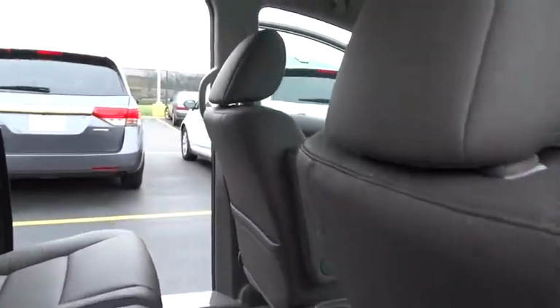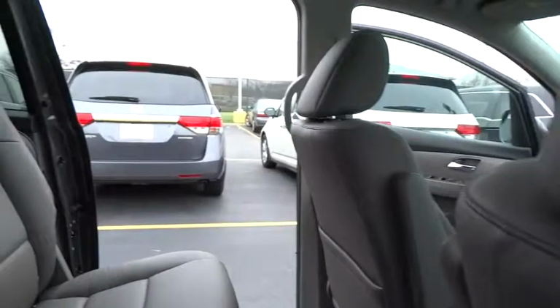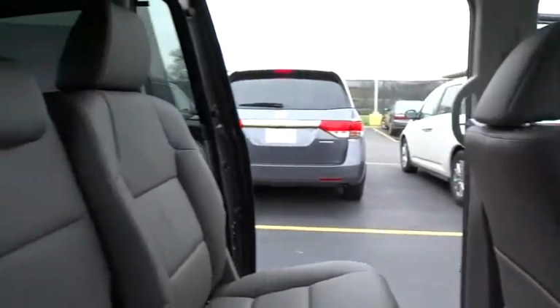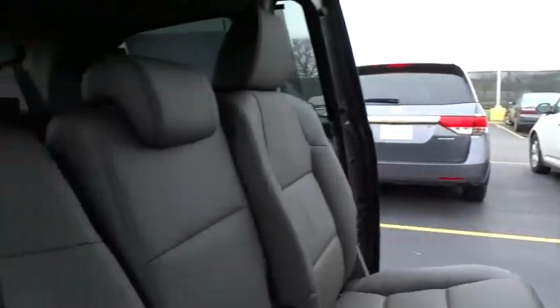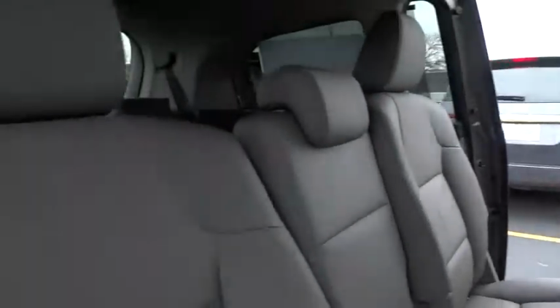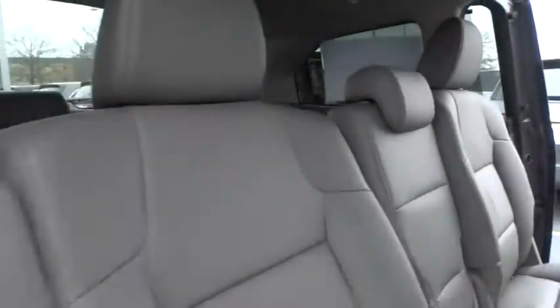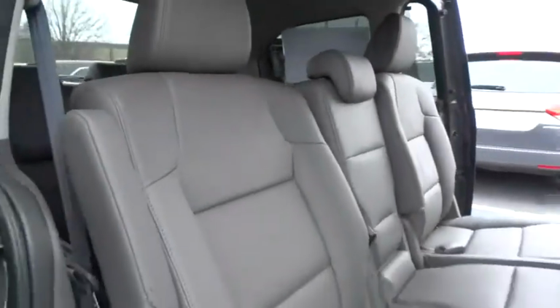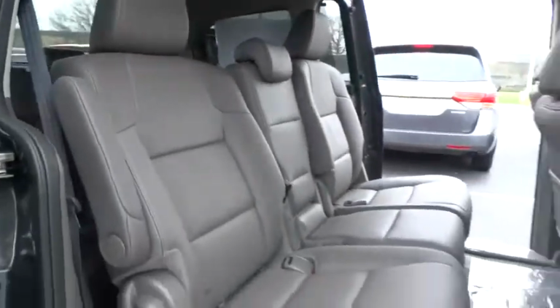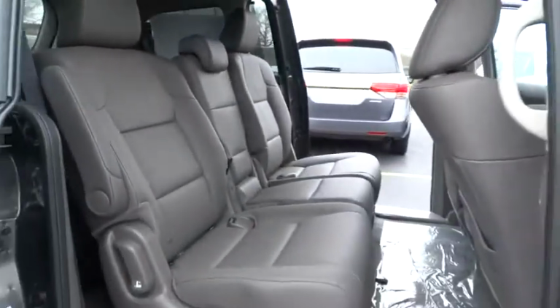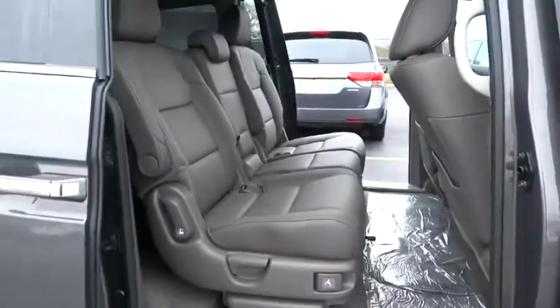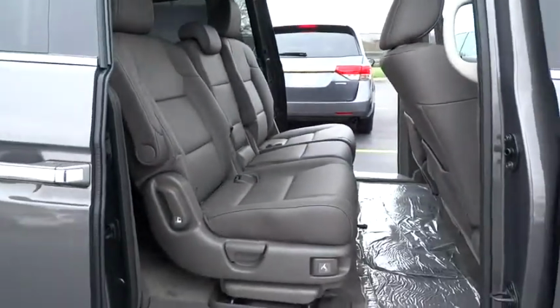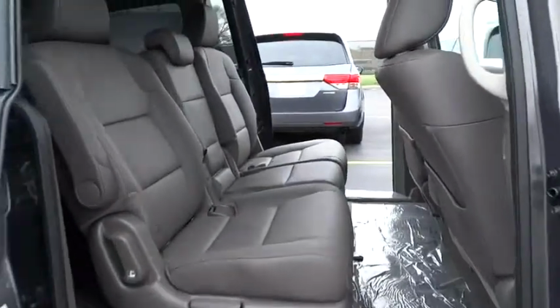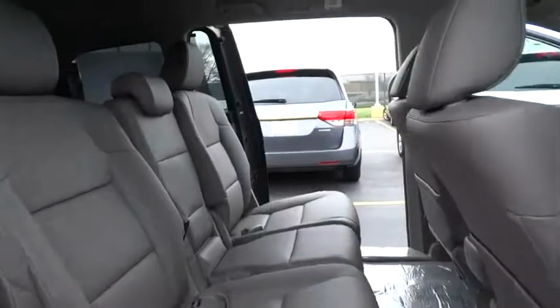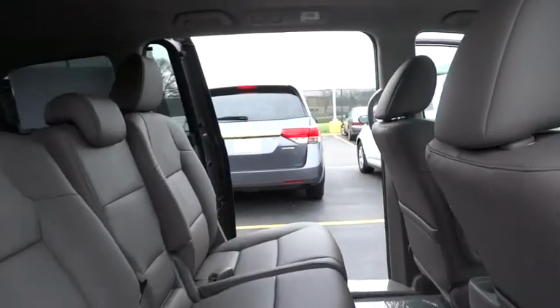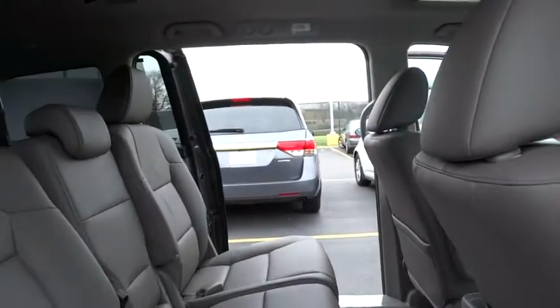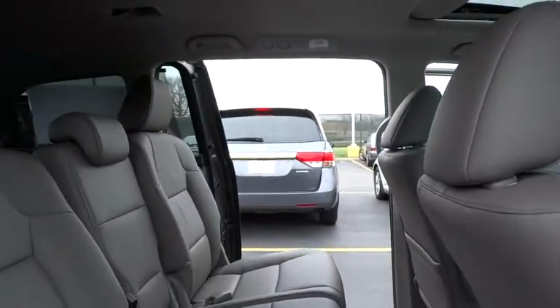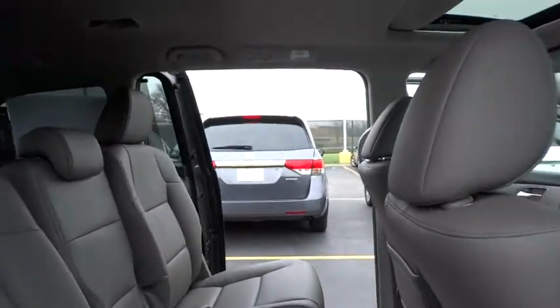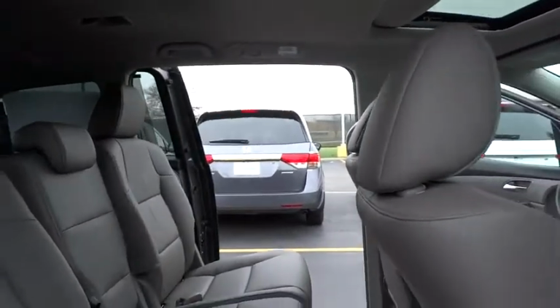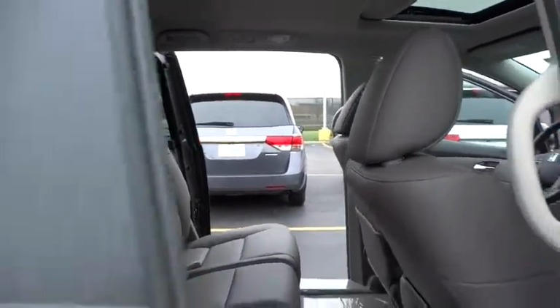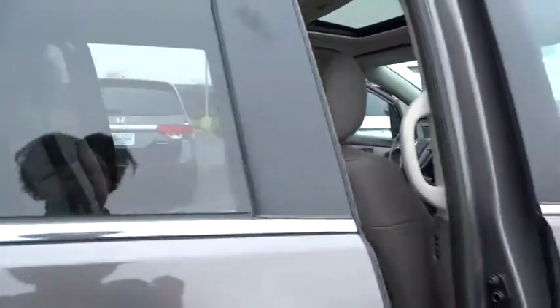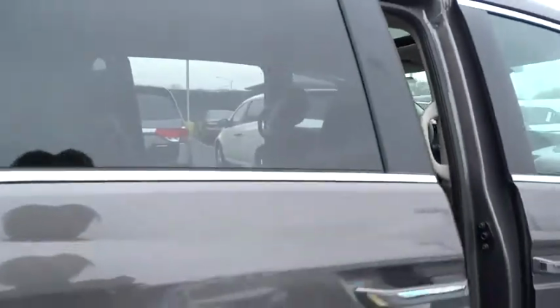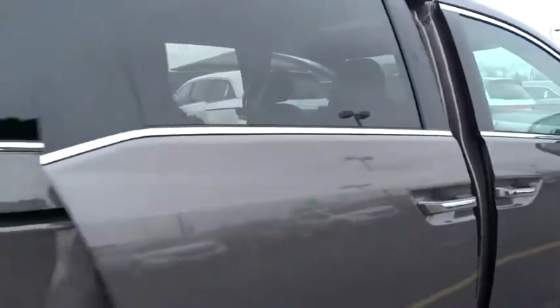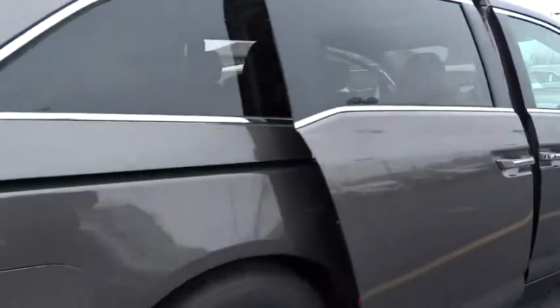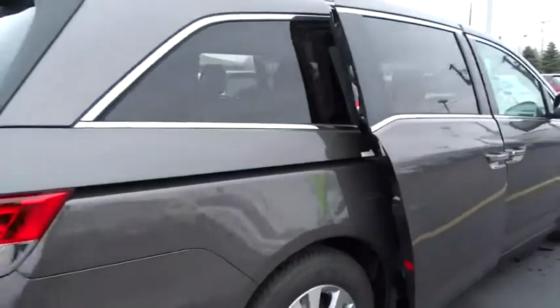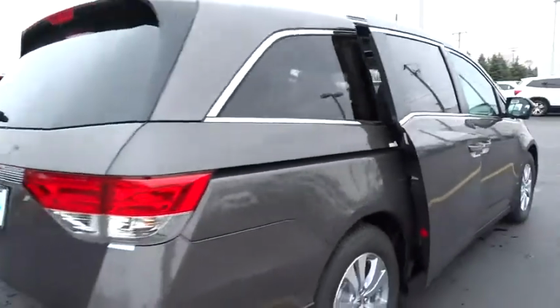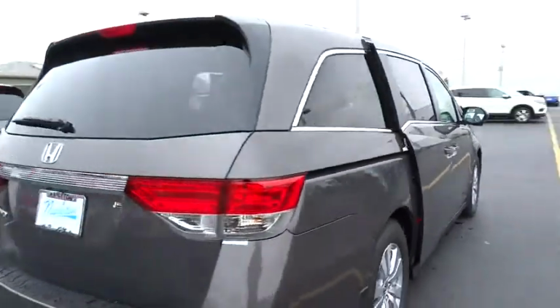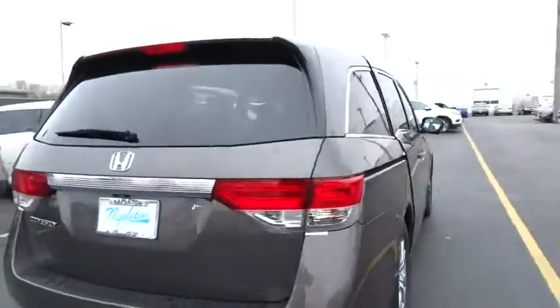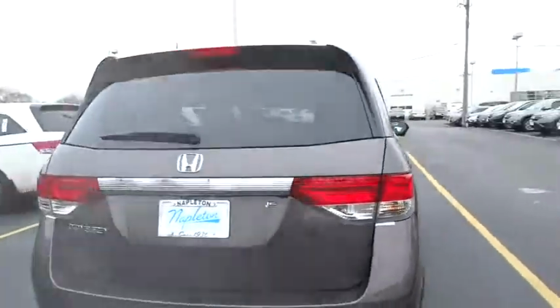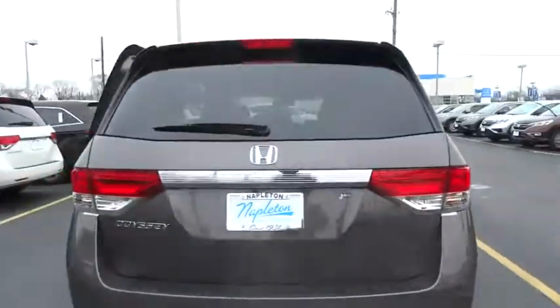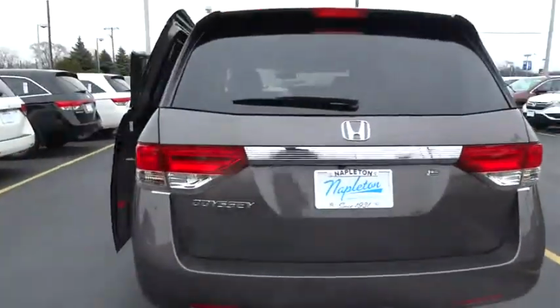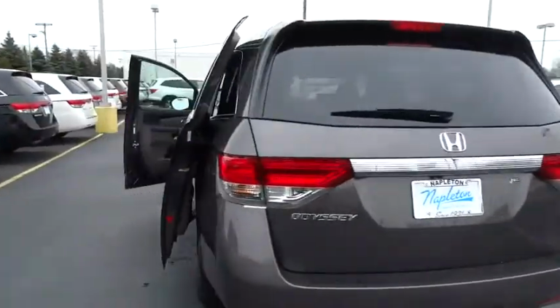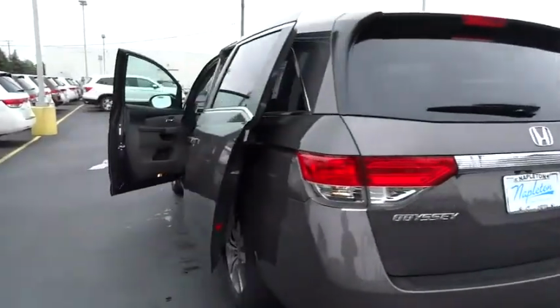Power windows, trip computer, security system, electronic stability control, heated front seats, compass, CD player, rear window defroster, overhead console, brake assist, panic alarm, remote keyless entry, leather seats.